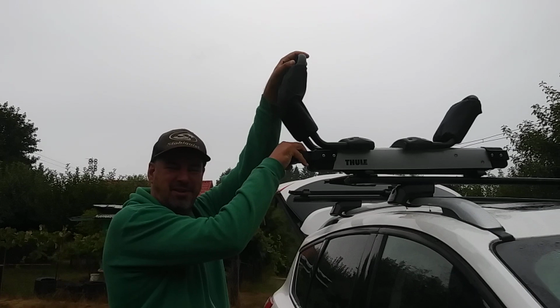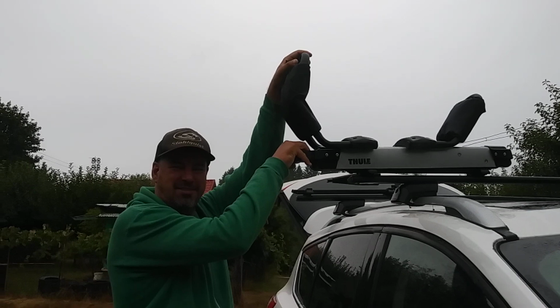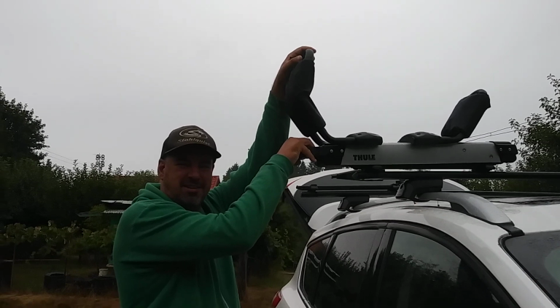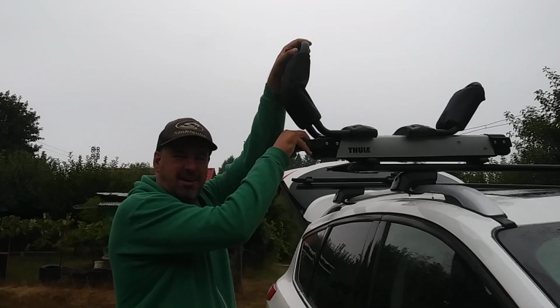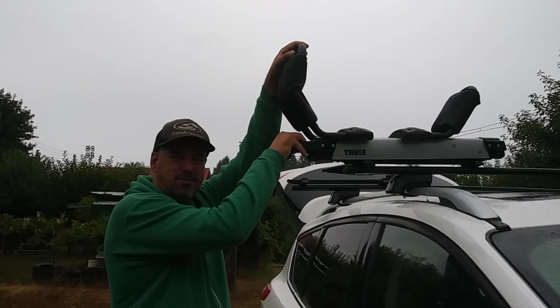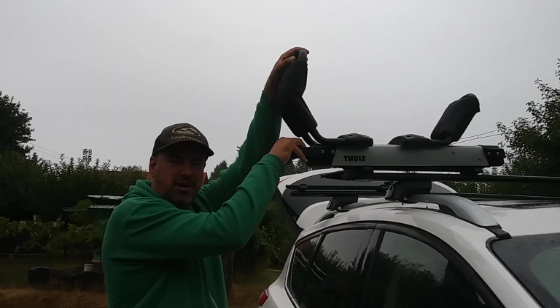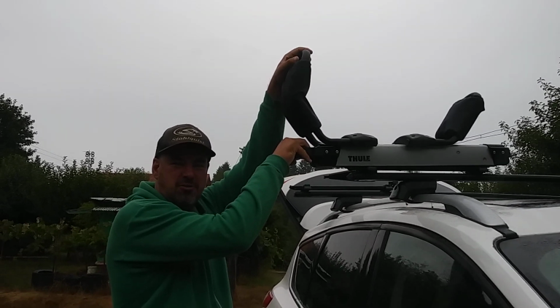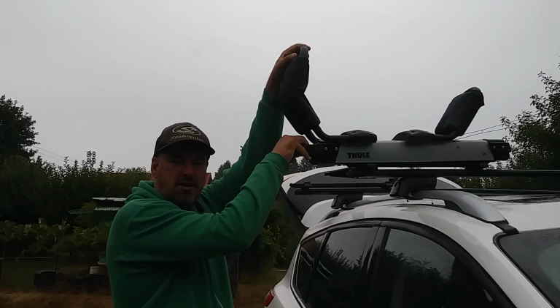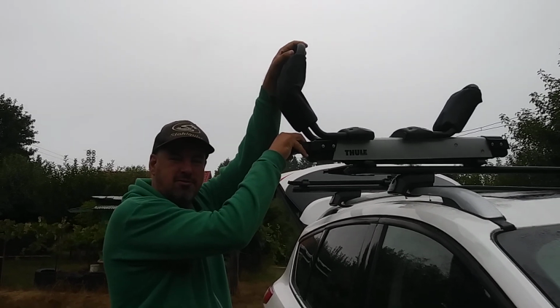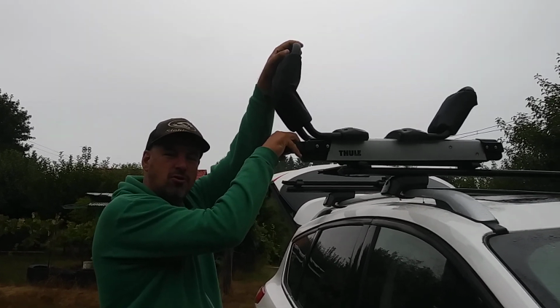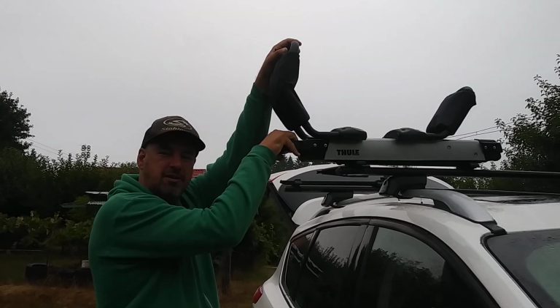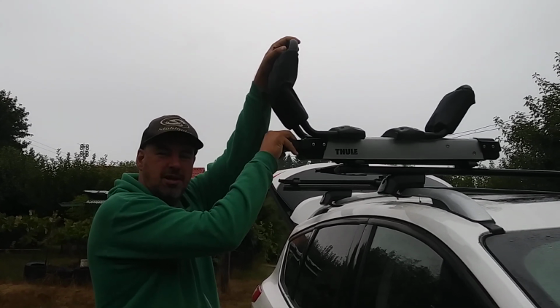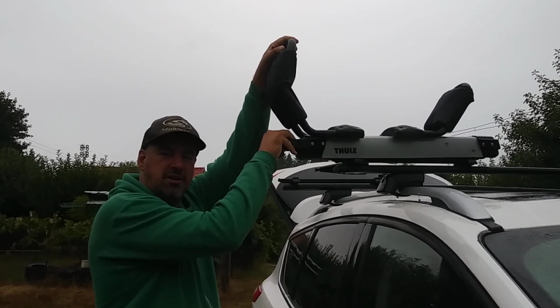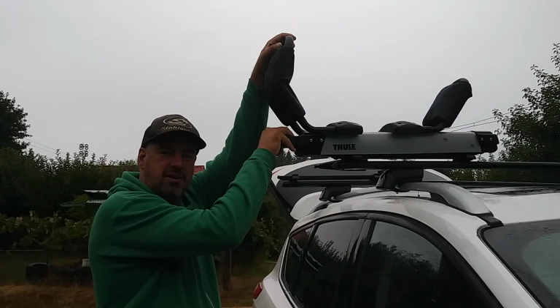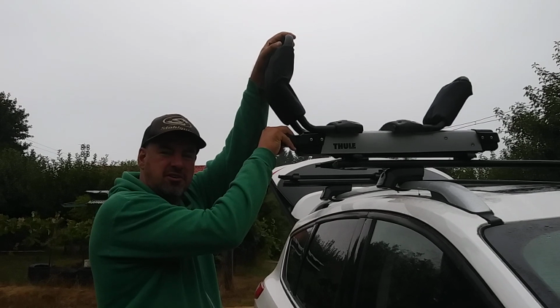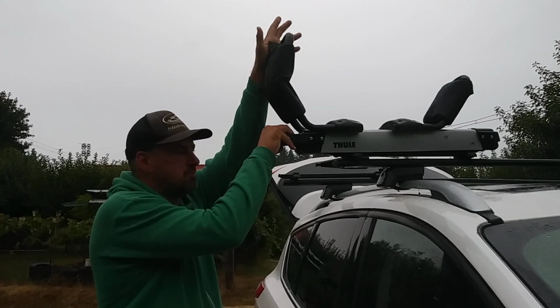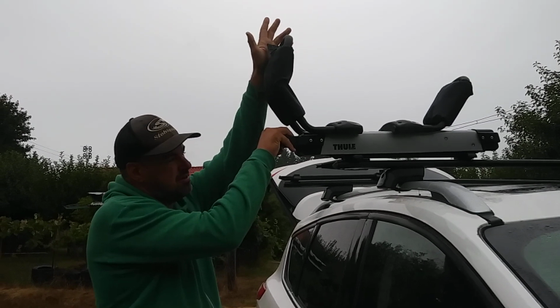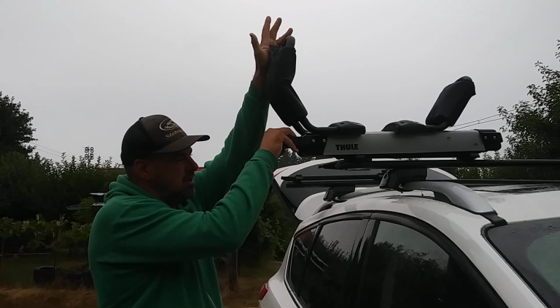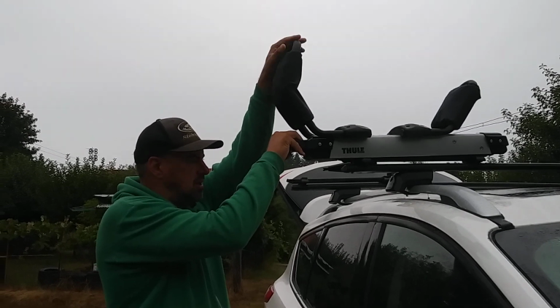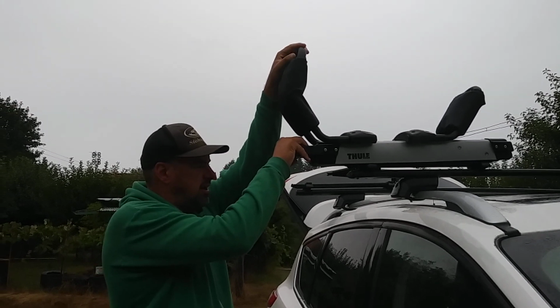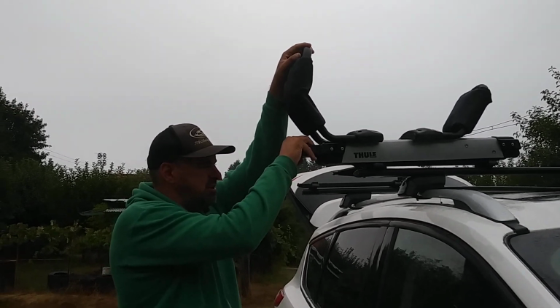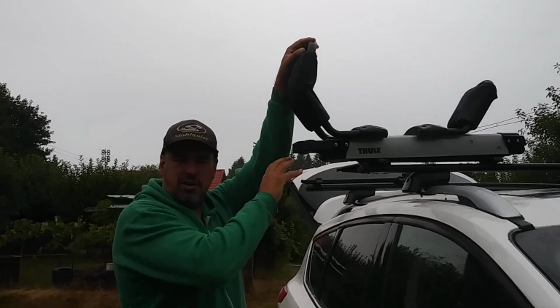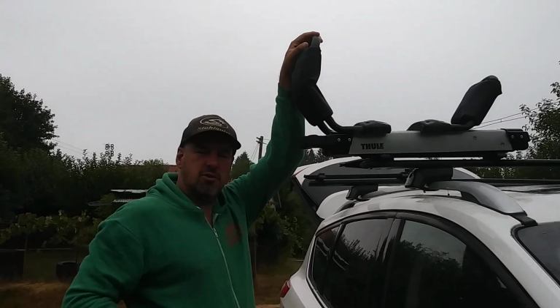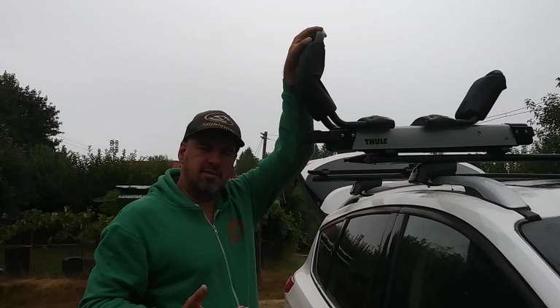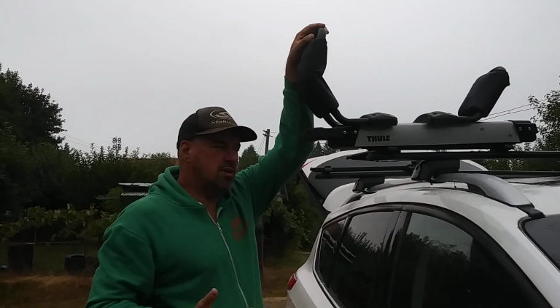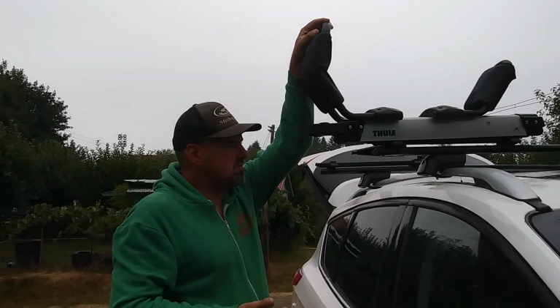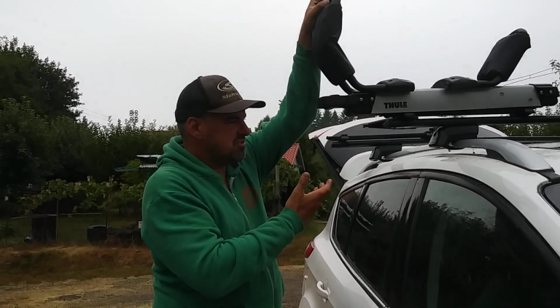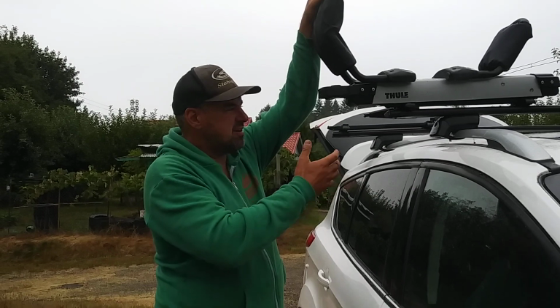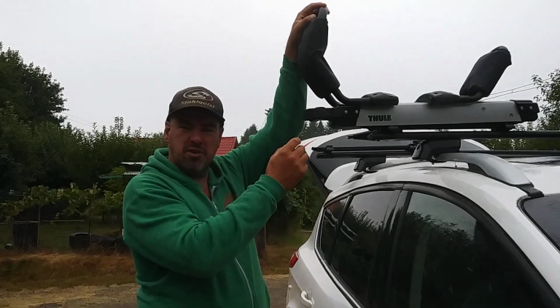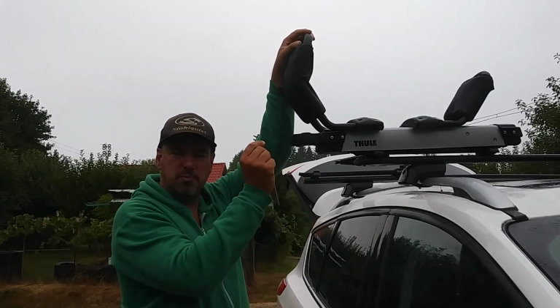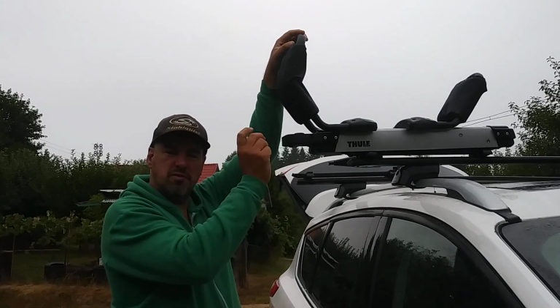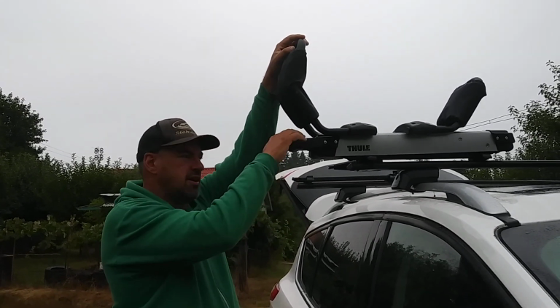Hey there guys. Today we're showing you how to take off your Thule Hullivators when you're not using your kayaks, because when you're driving around with no kayaks on board, you can actually take these off with a simple pull of the pin right here.